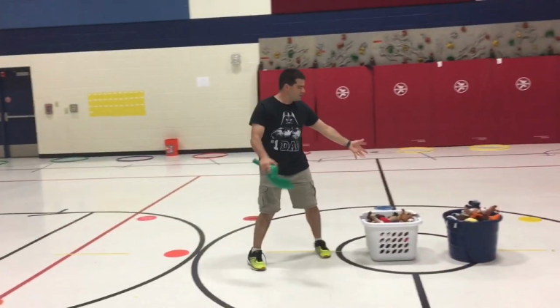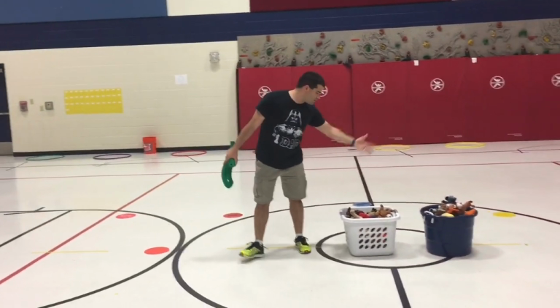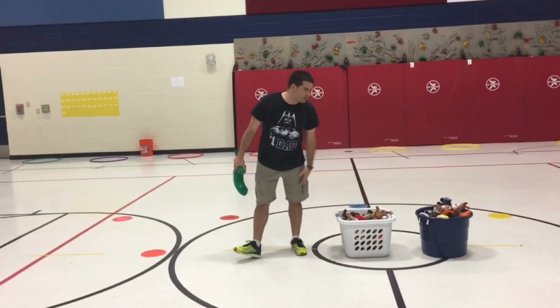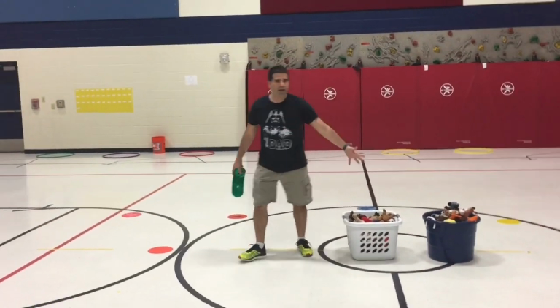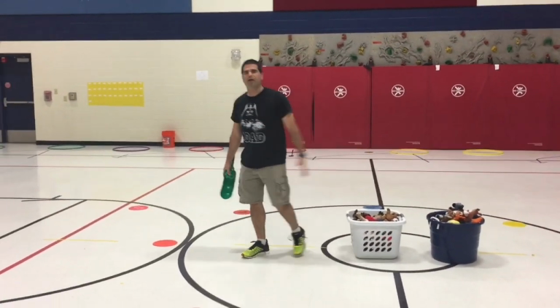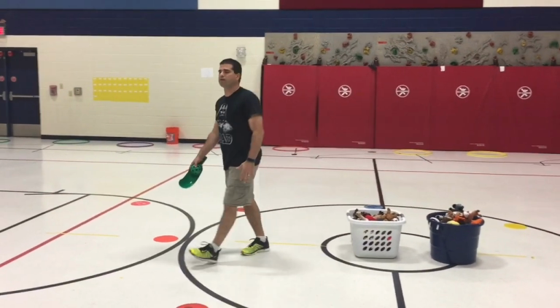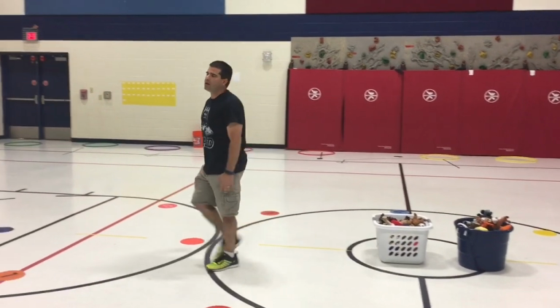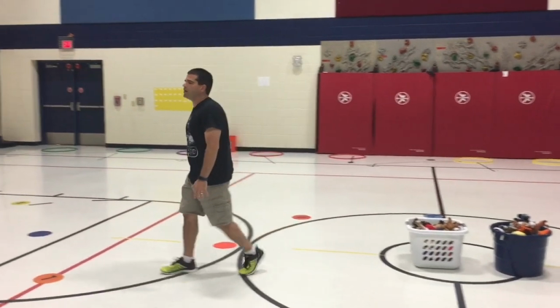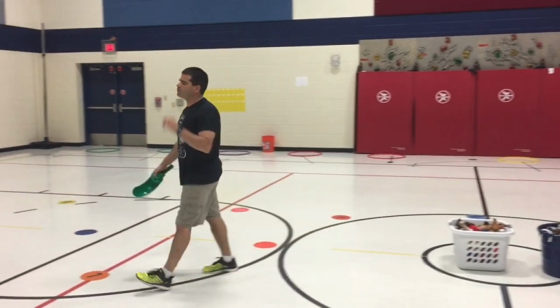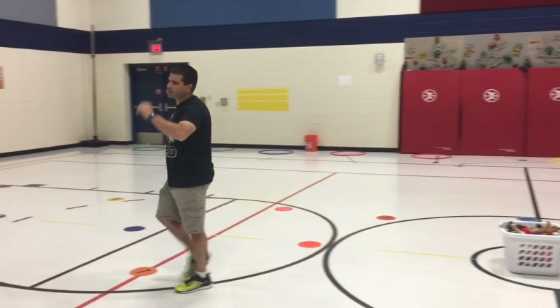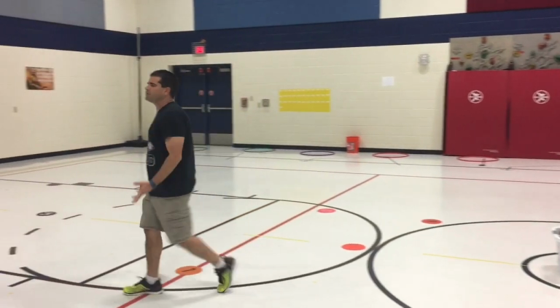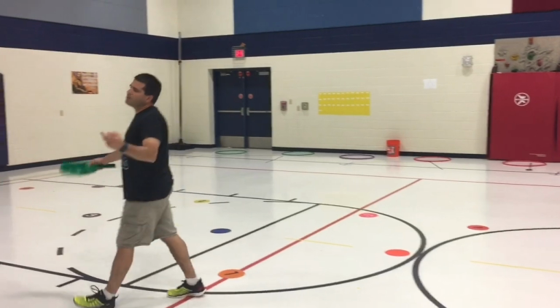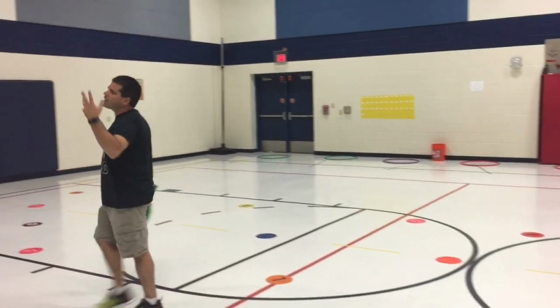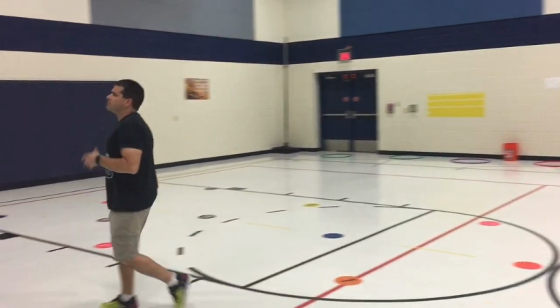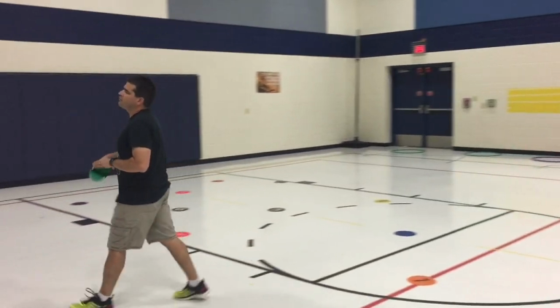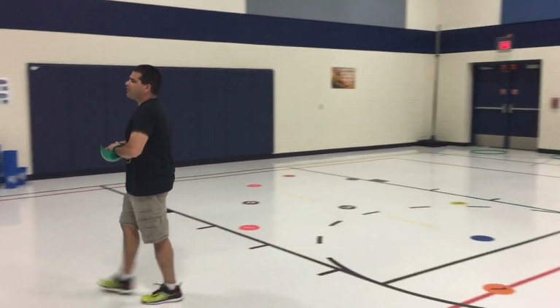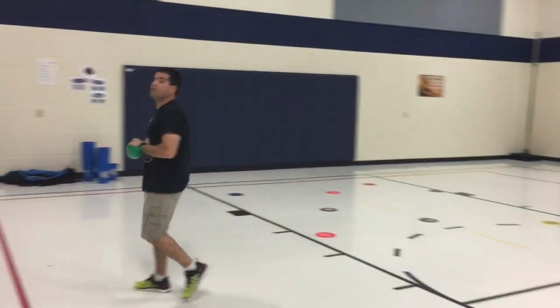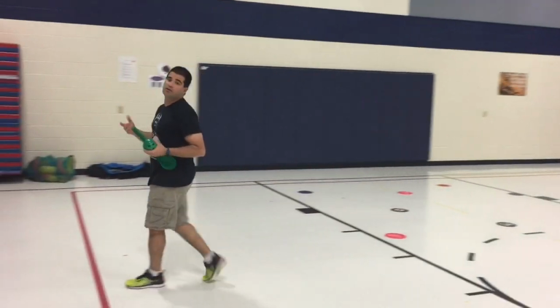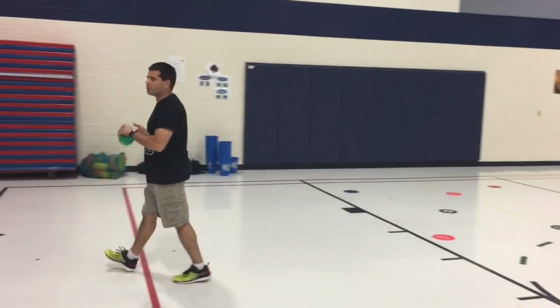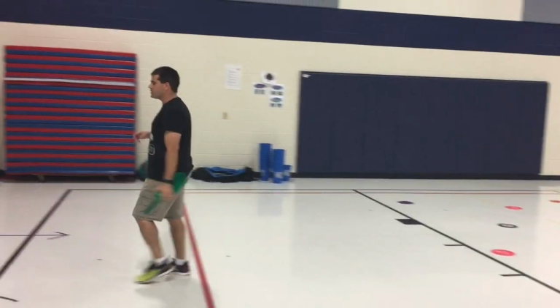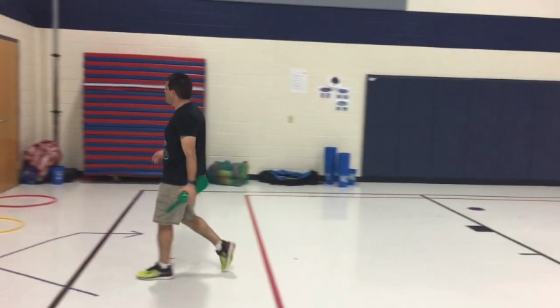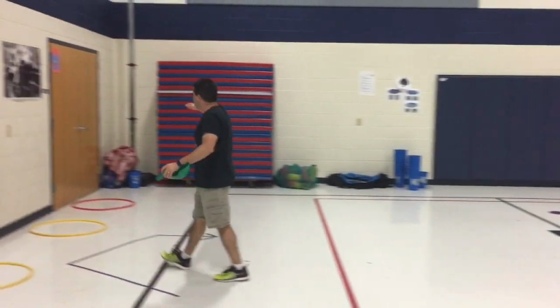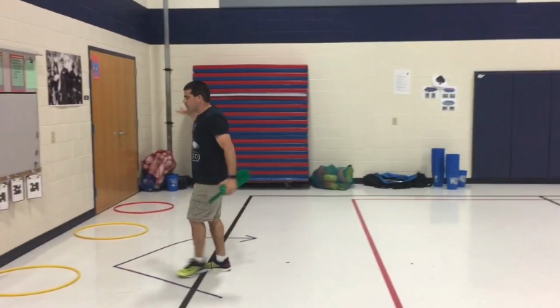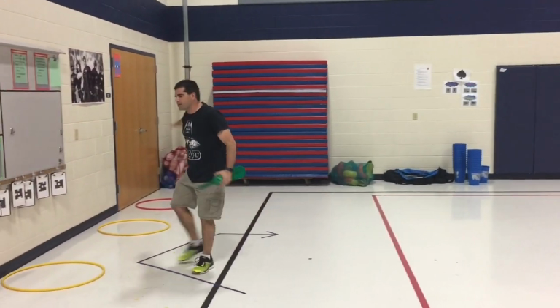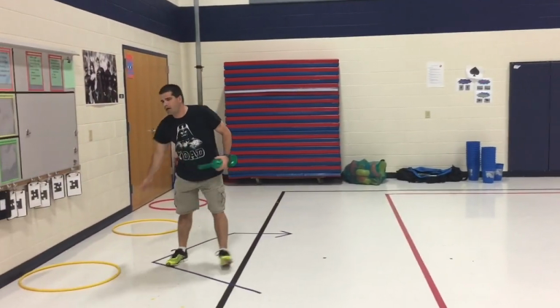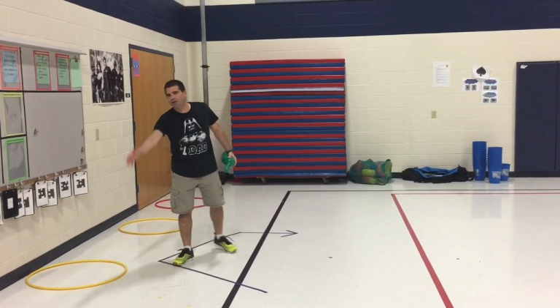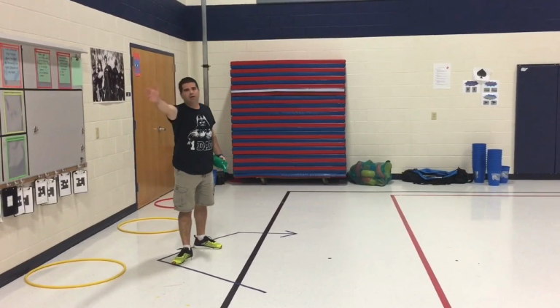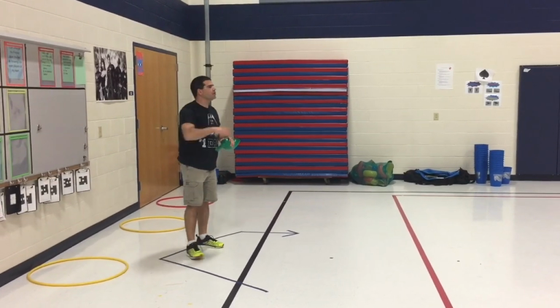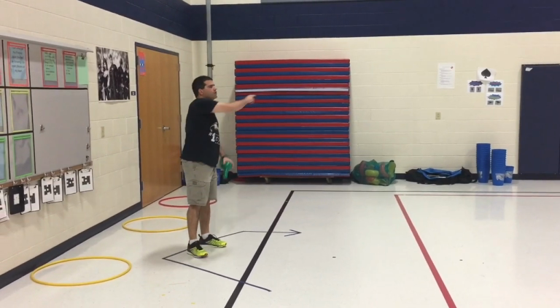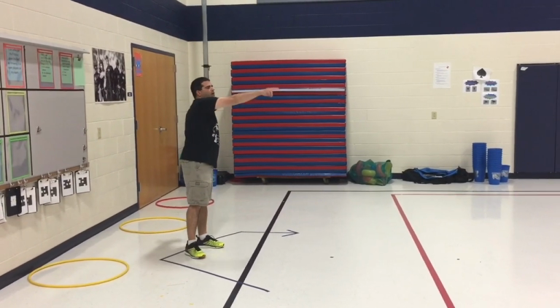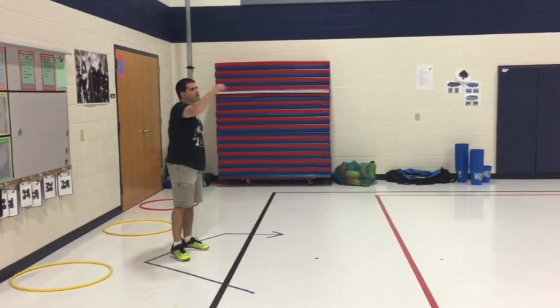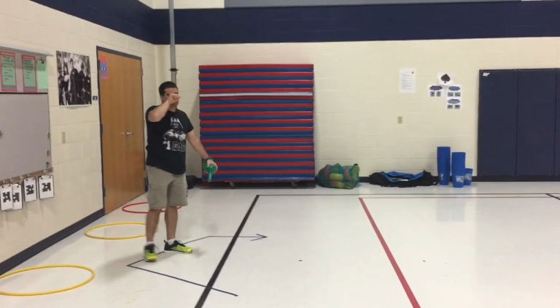You can use anything — playing cards, poker chips, milk caps — whatever you have on hand you want to use as your point system. And then we place hula hoops down on the sidelines.